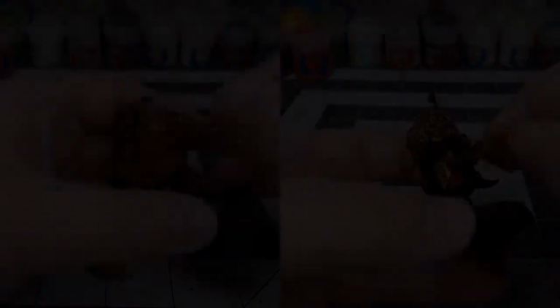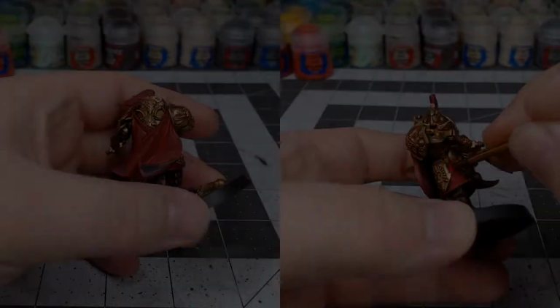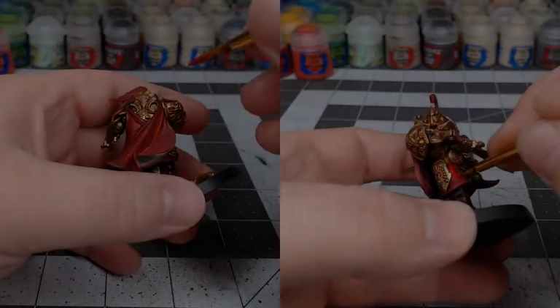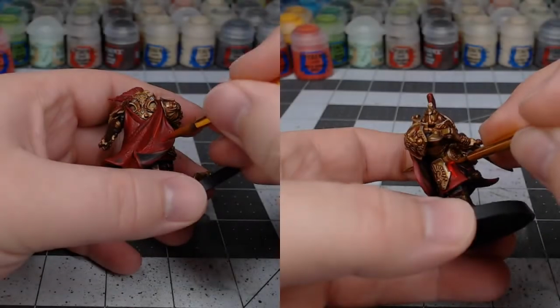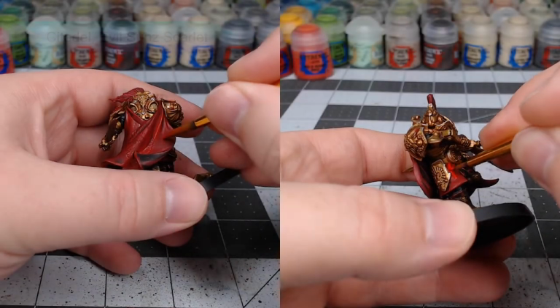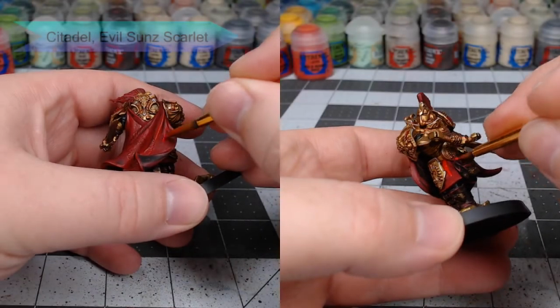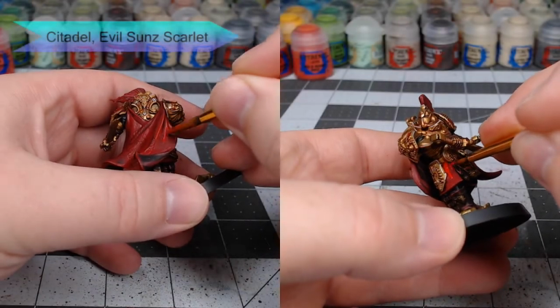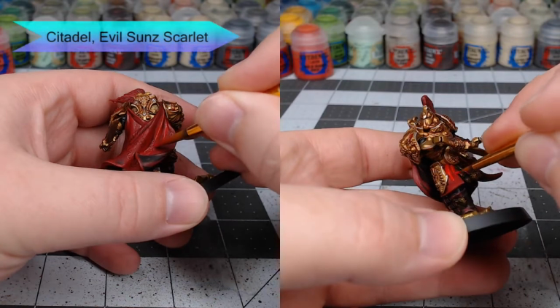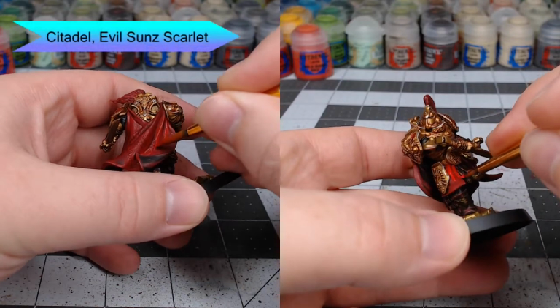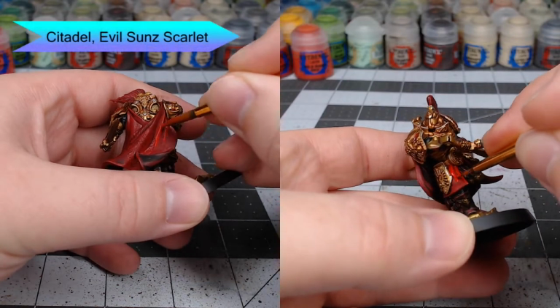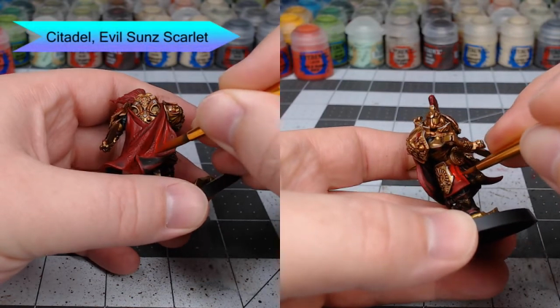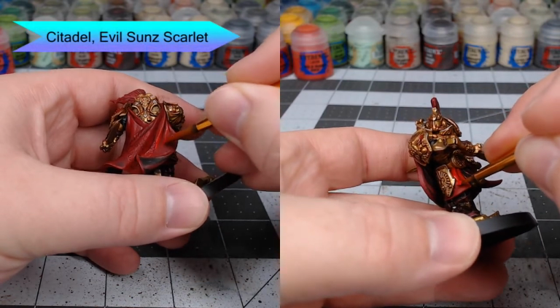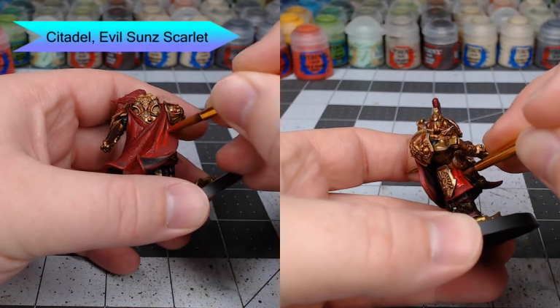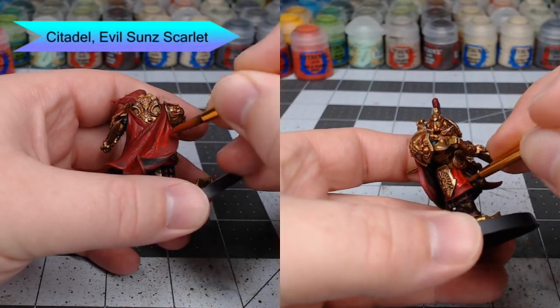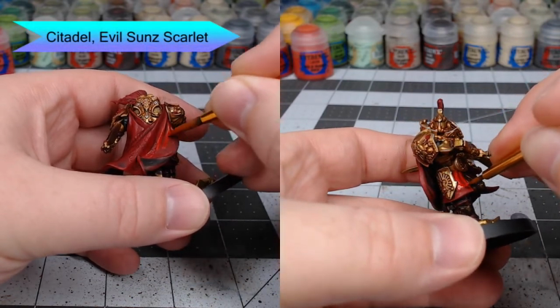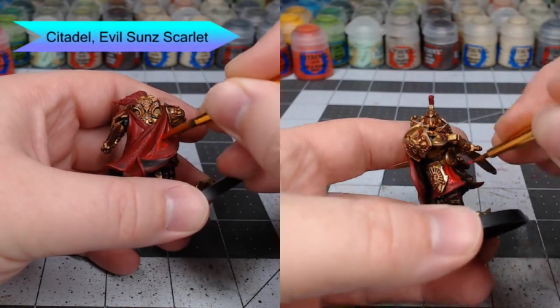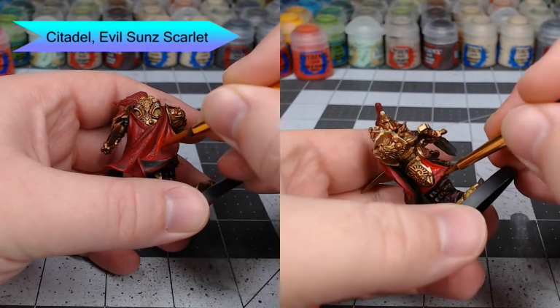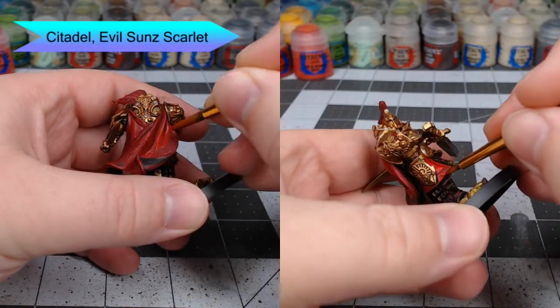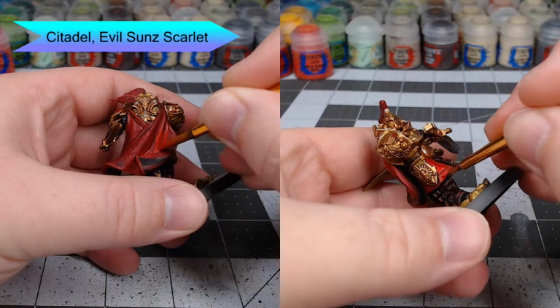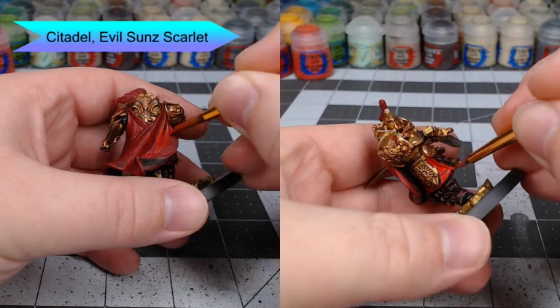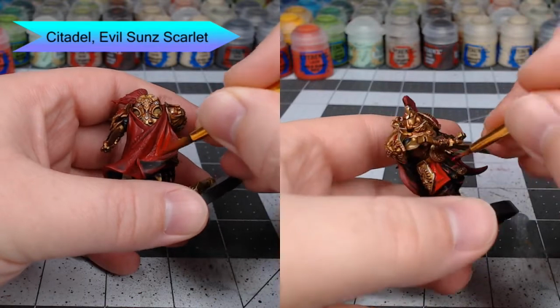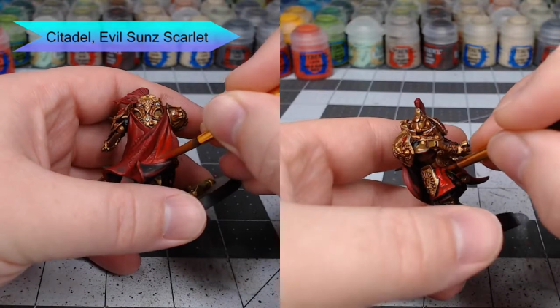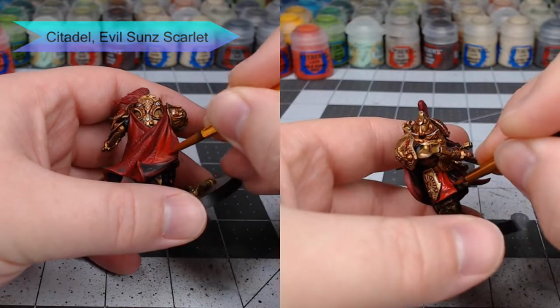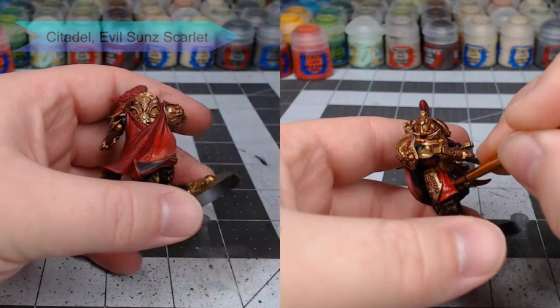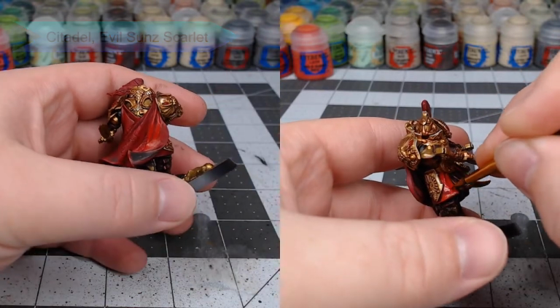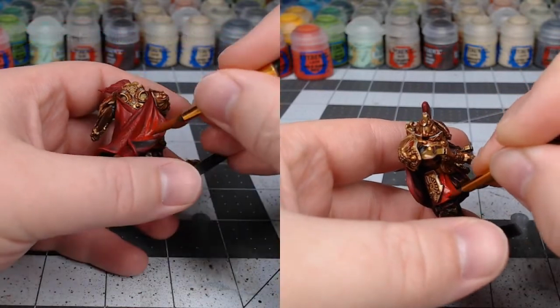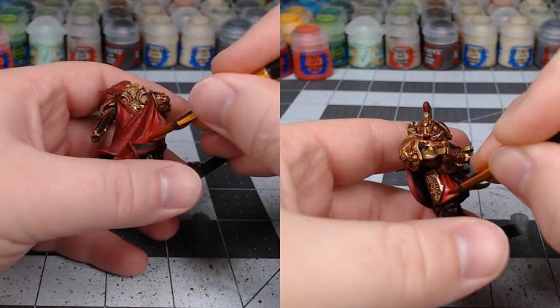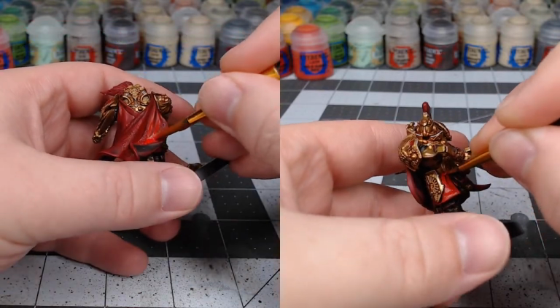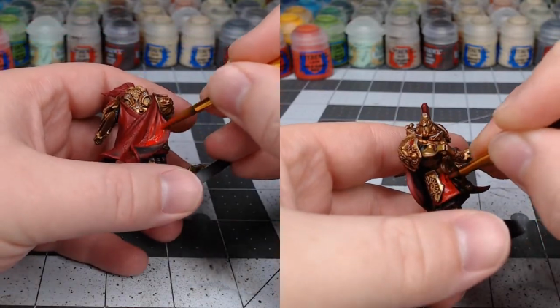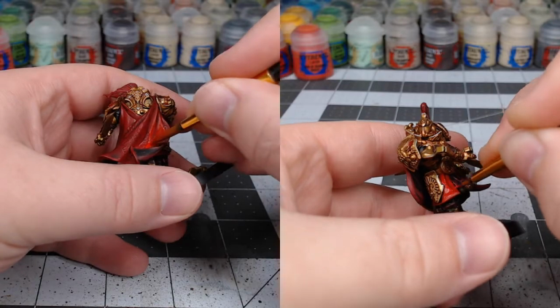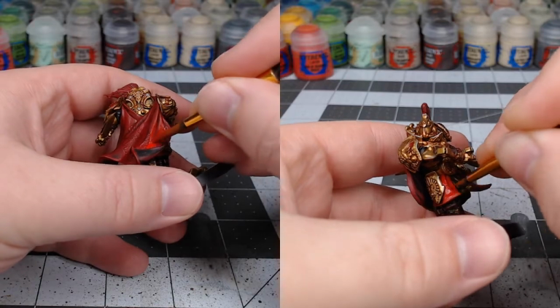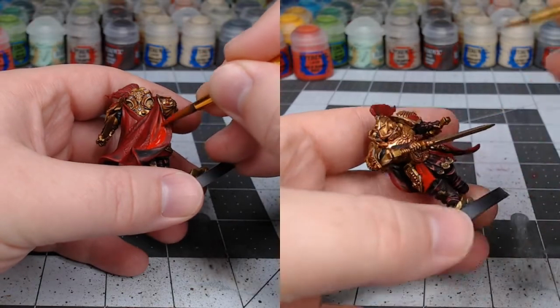Once that is dried, we're going to take Evil Sunz Scarlet and use this to highlight all of the more raised parts of the cape. This is going to make the cape brighter and start to help us see where the recesses and creases in the cloth are. You're also going to want to highlight the plumes at this point.